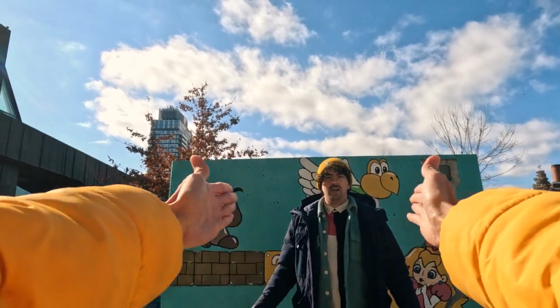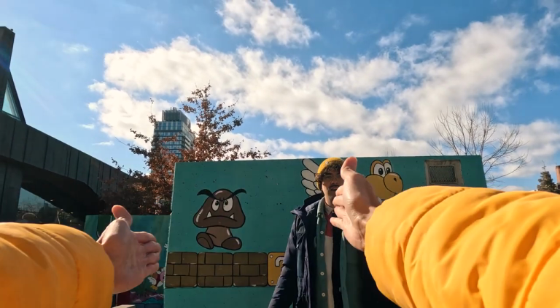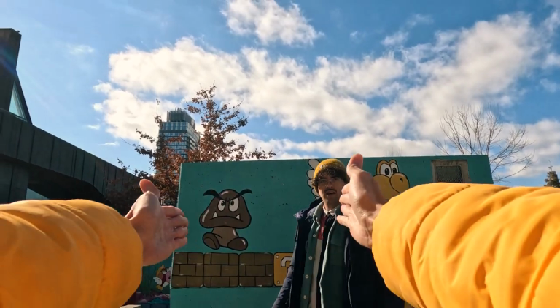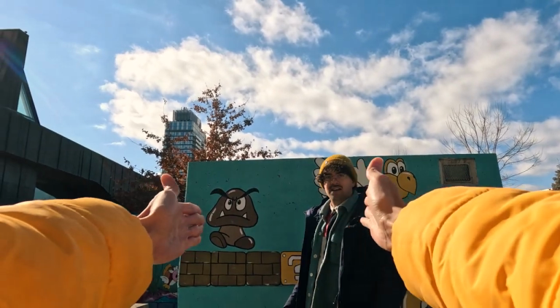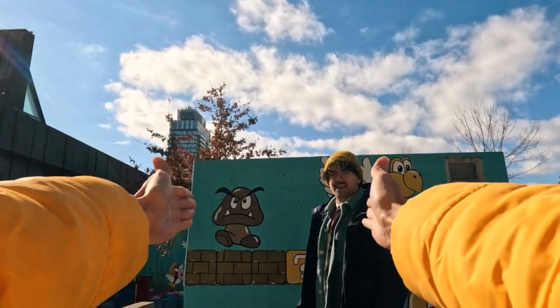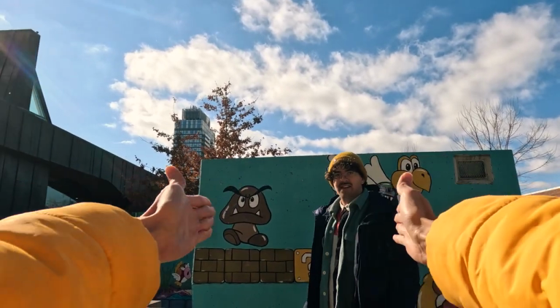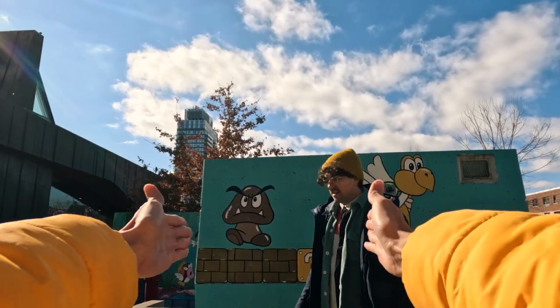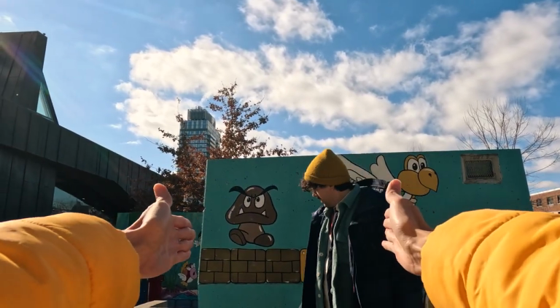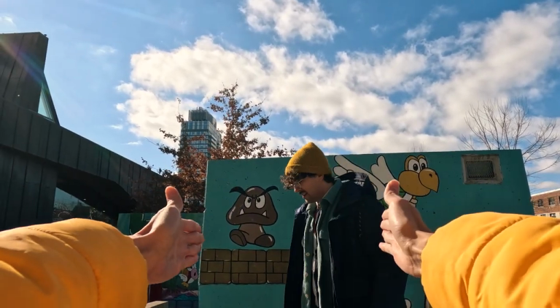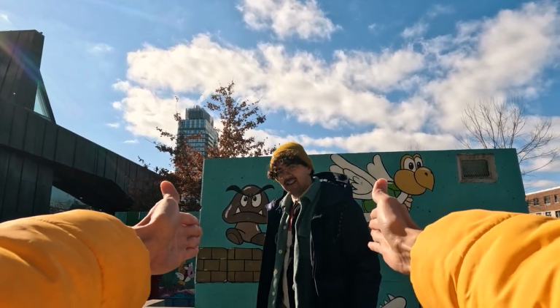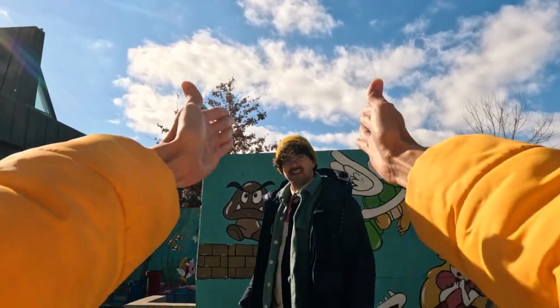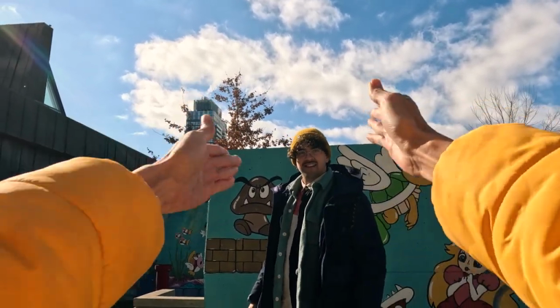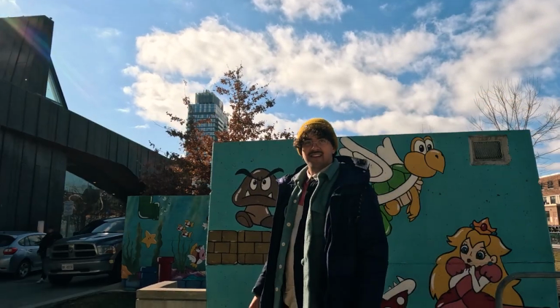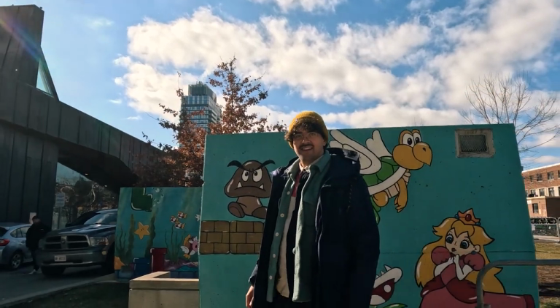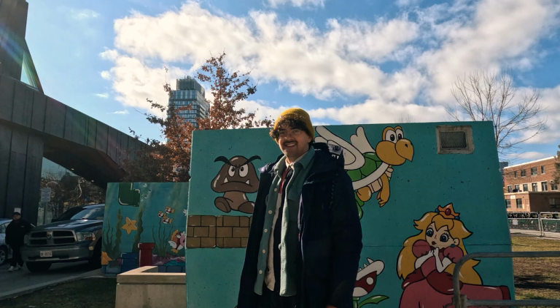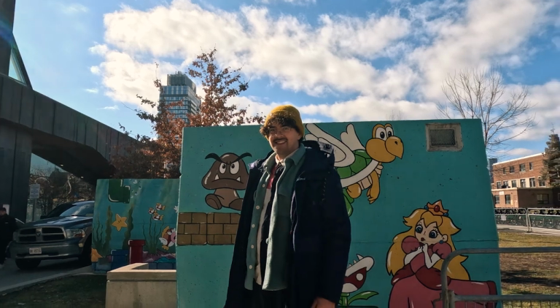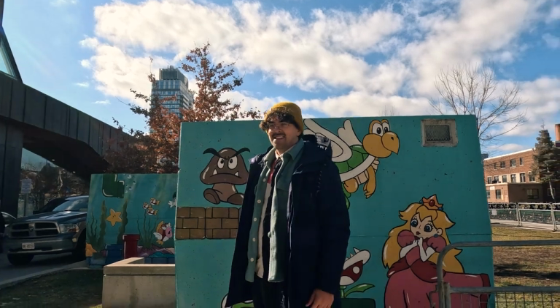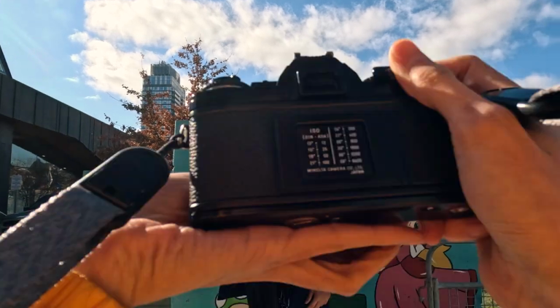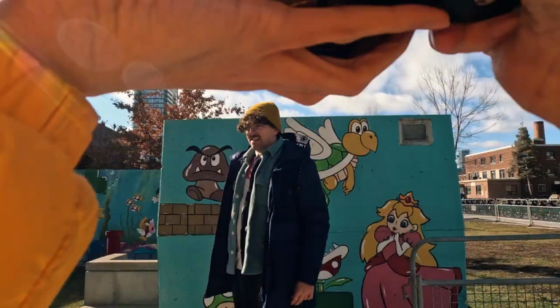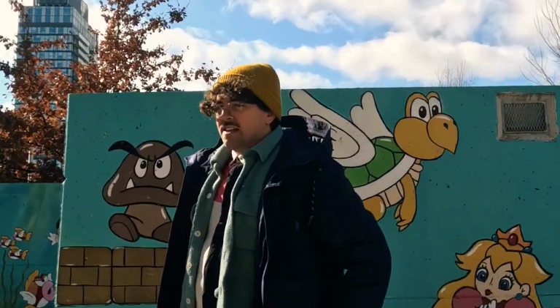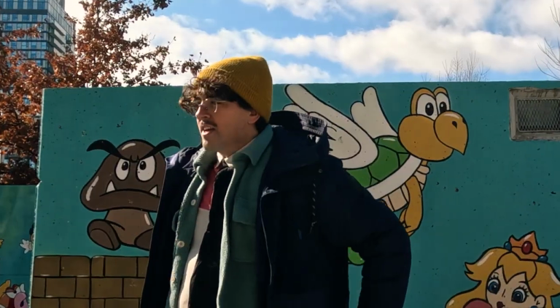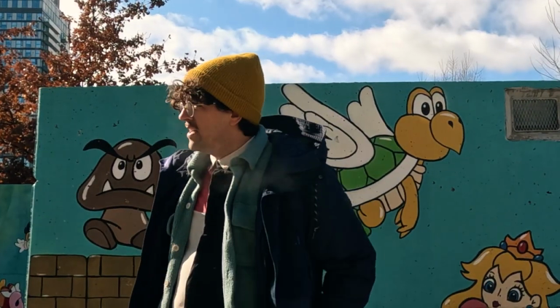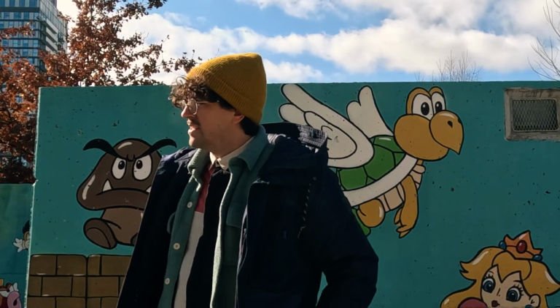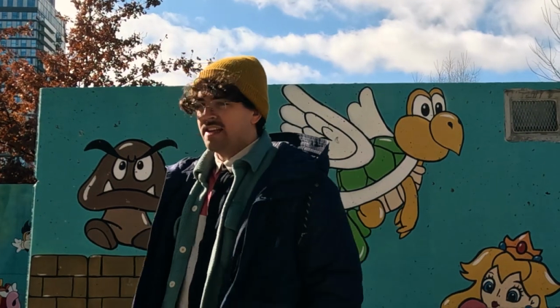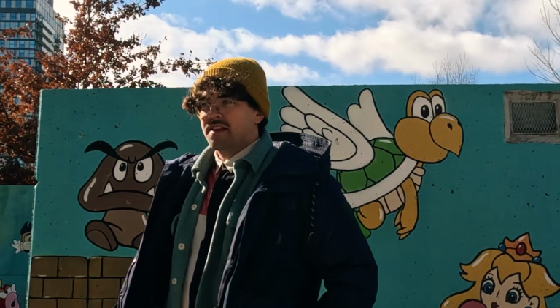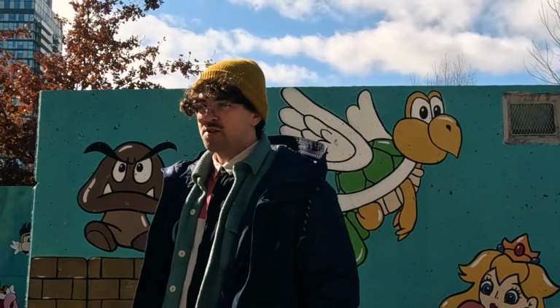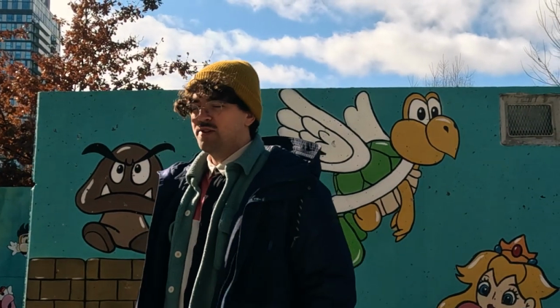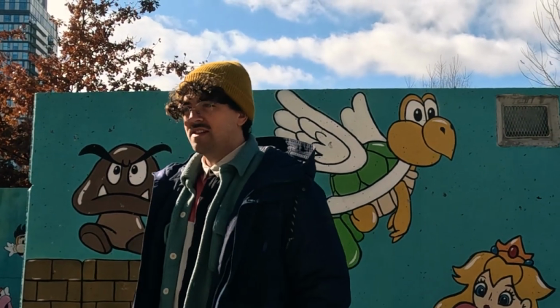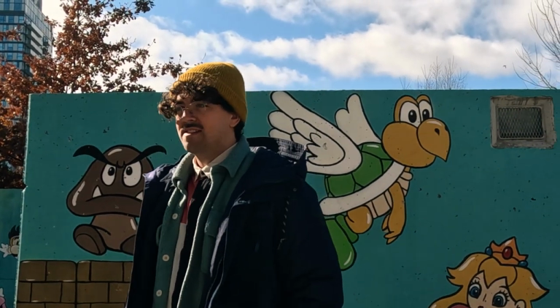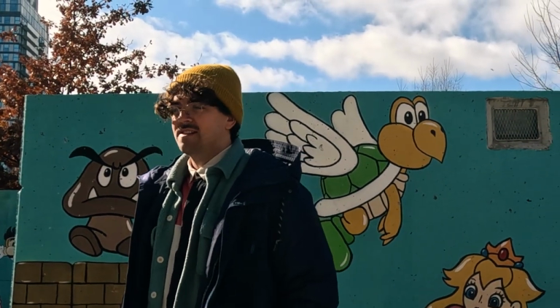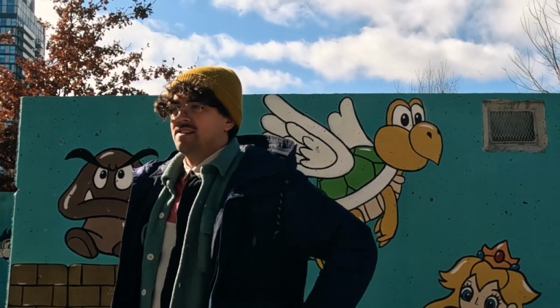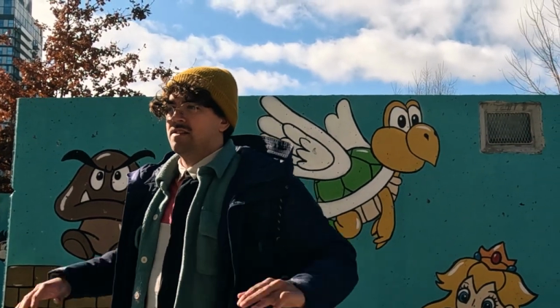After a while we stumbled upon this set of Super Mario murals, which I thought would look nice as a backdrop, so here are some more portraits.